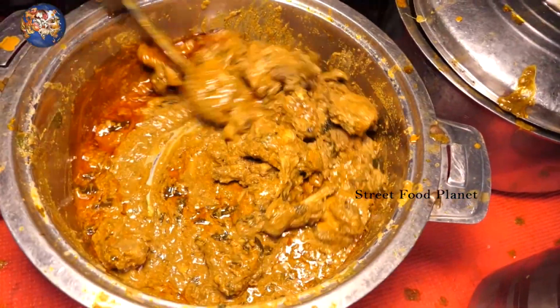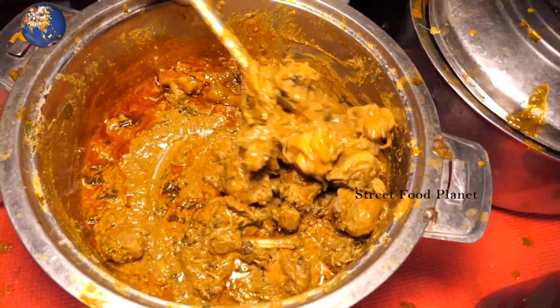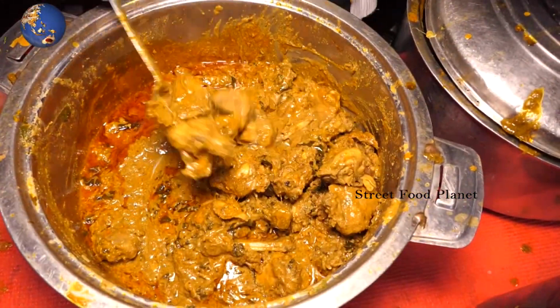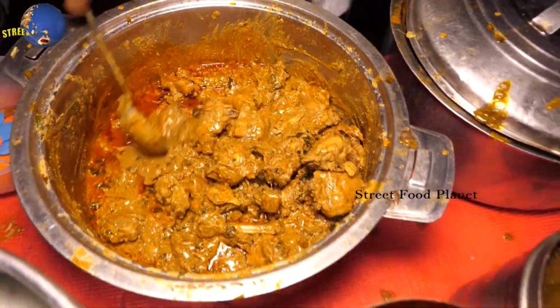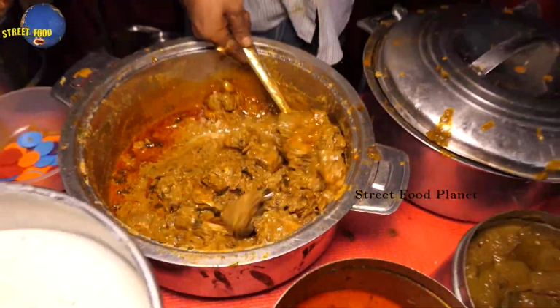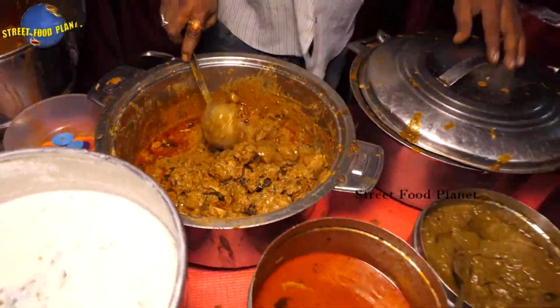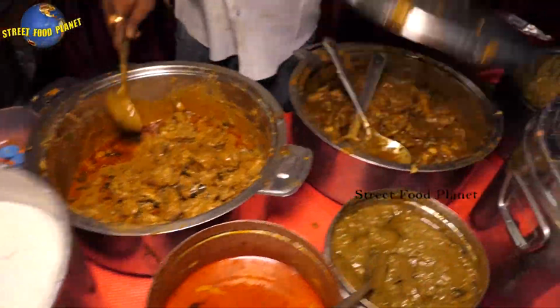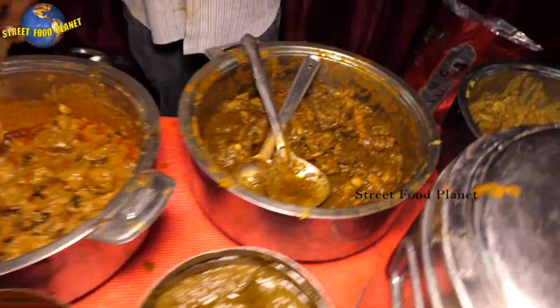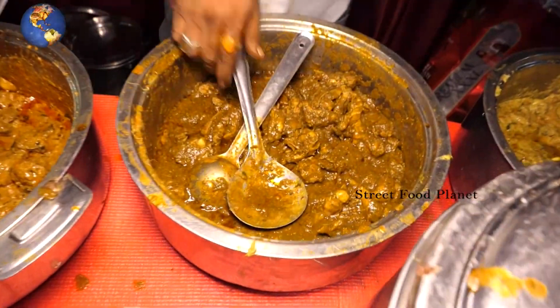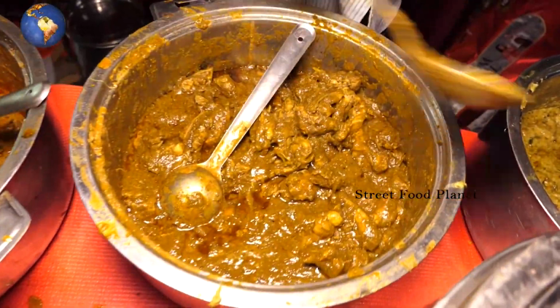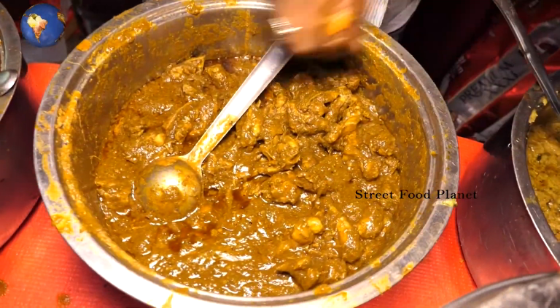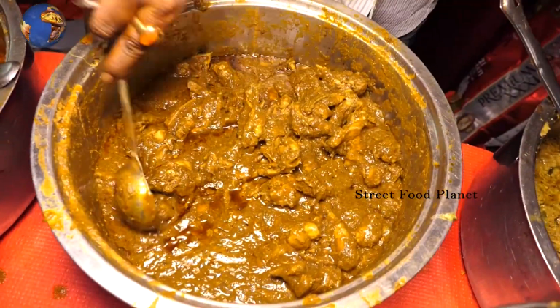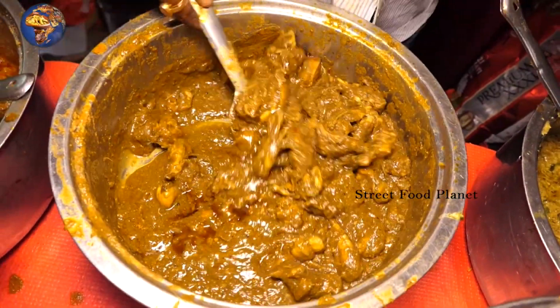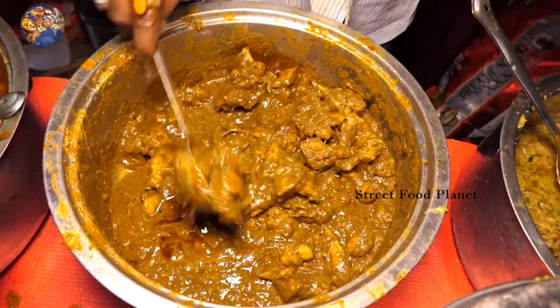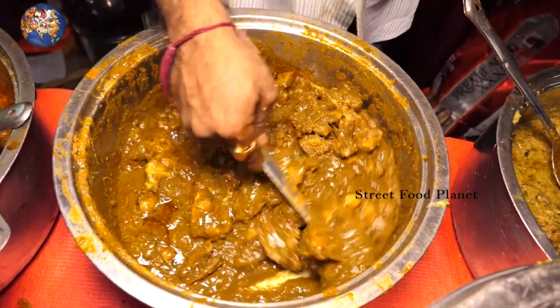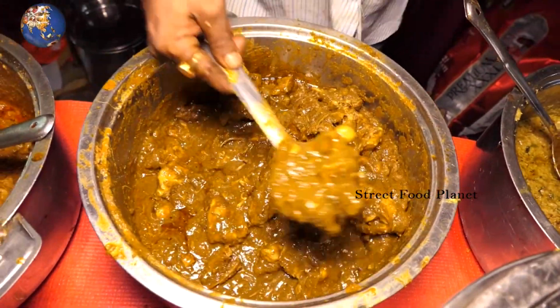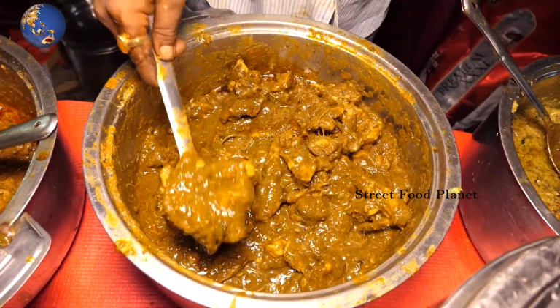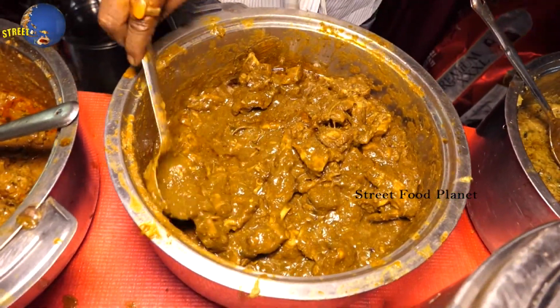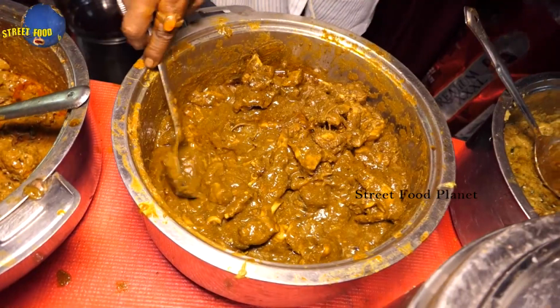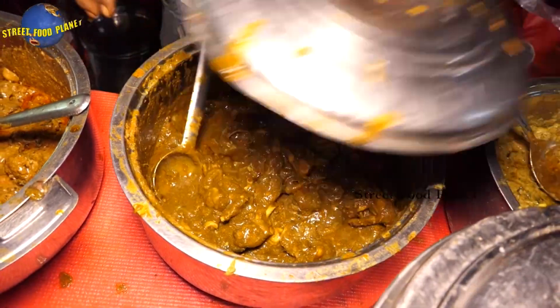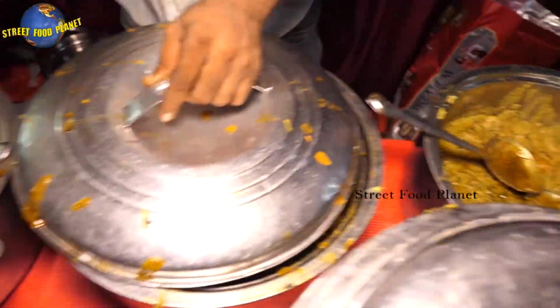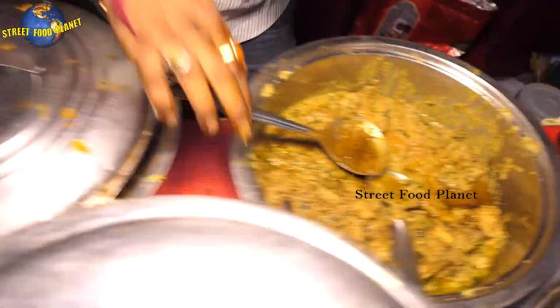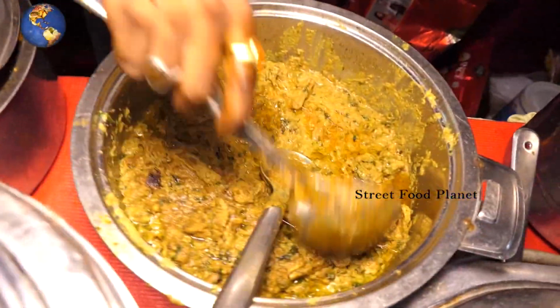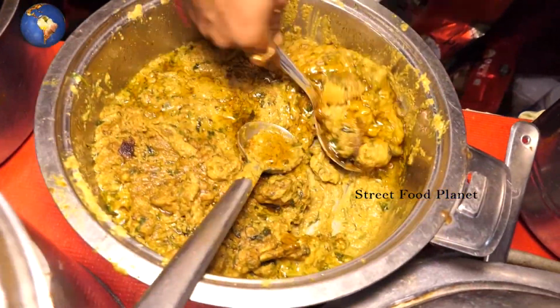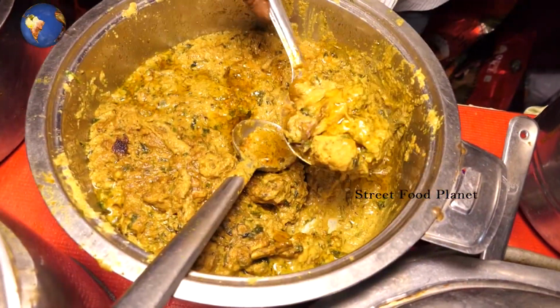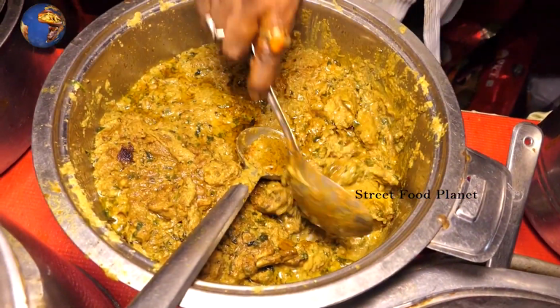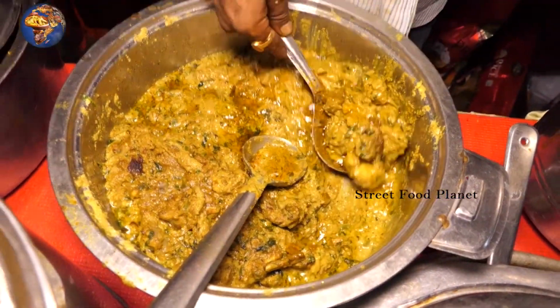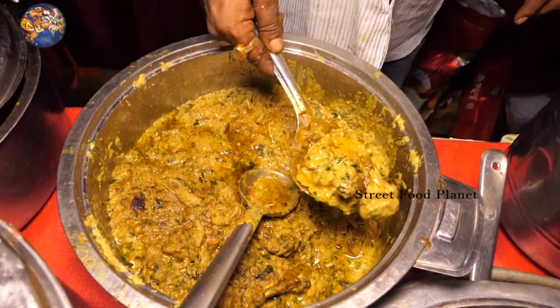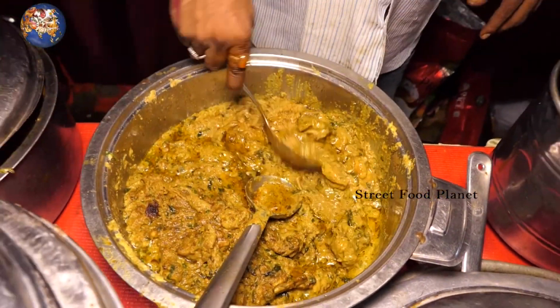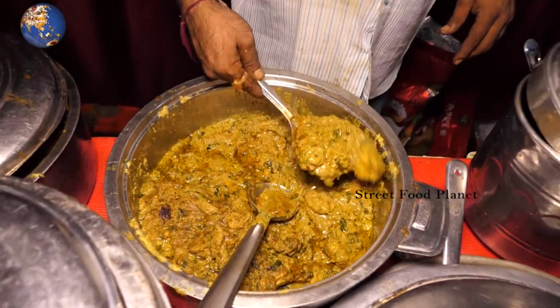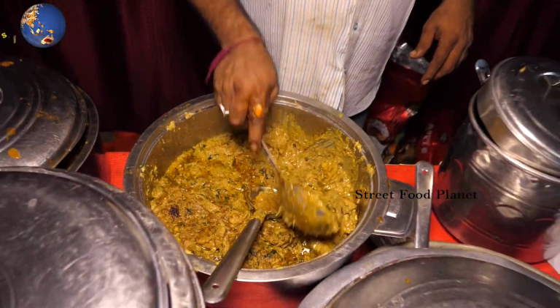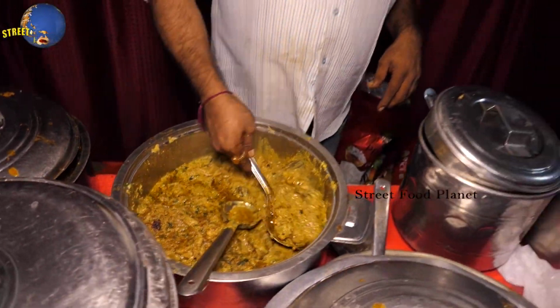This is a plain palao chicken. This is a gongor chicken. This is a palao chicken. That is a white recipe. This is a green chicken. This is a palao chicken. This is a mint chicken — here we put this raw meat chicken.